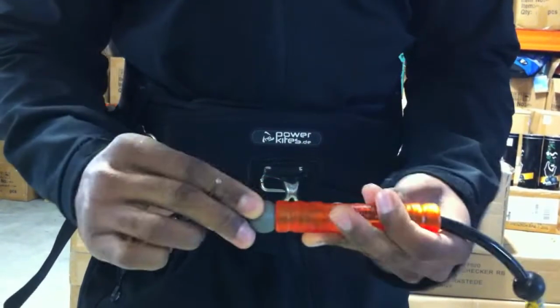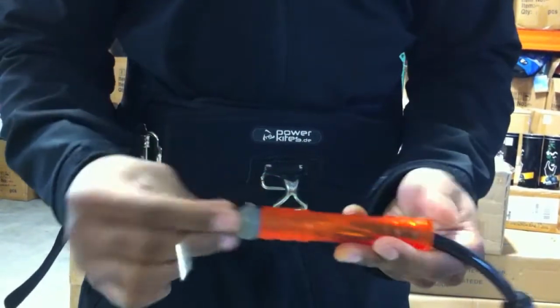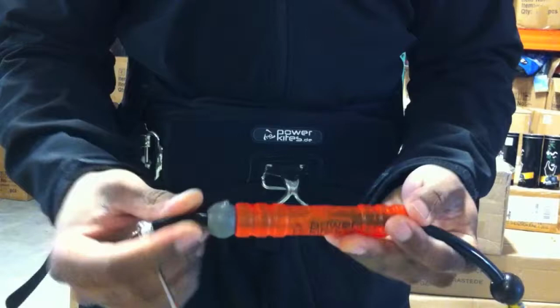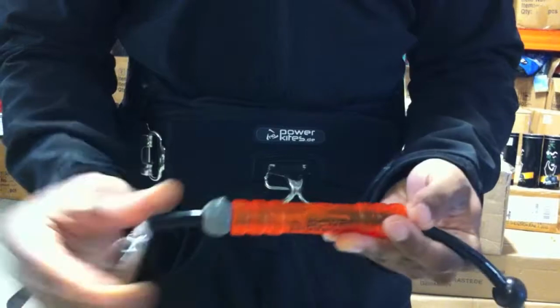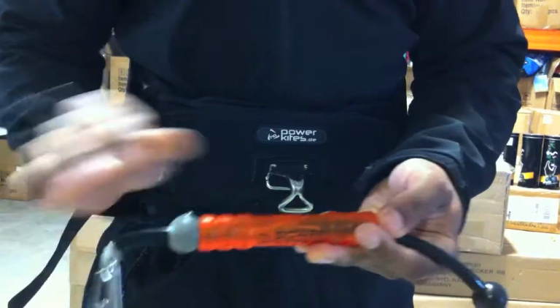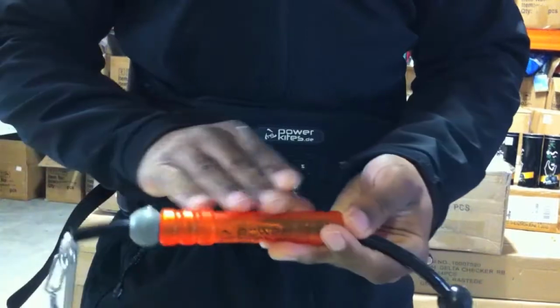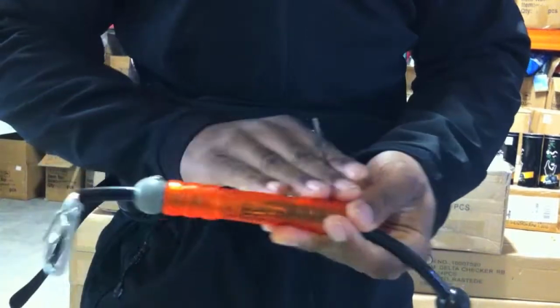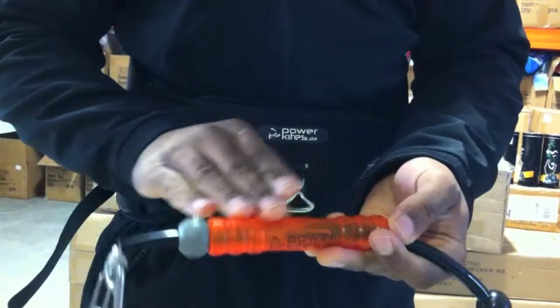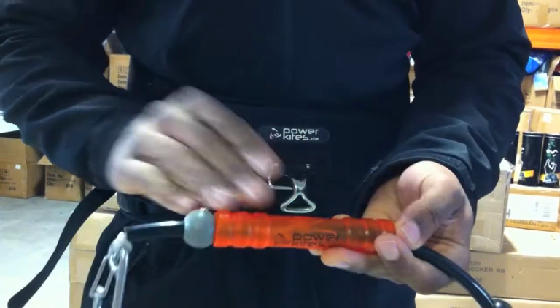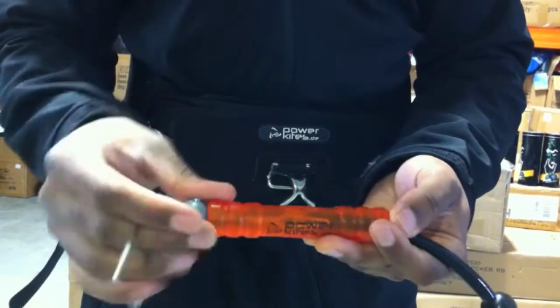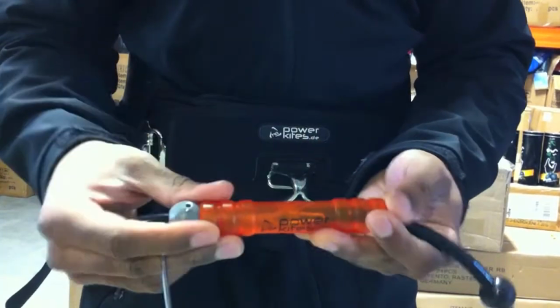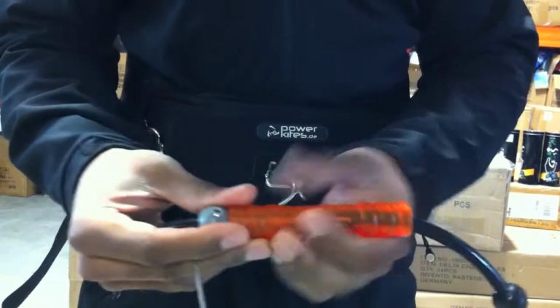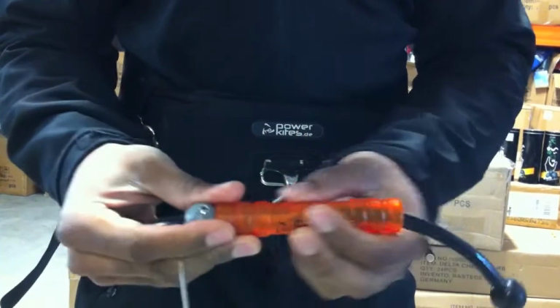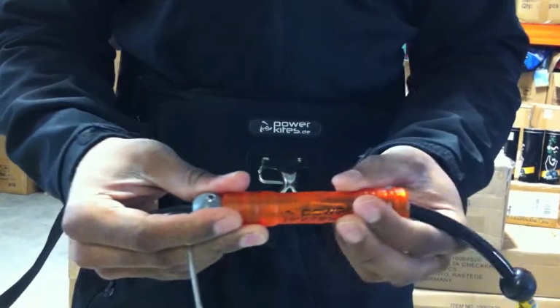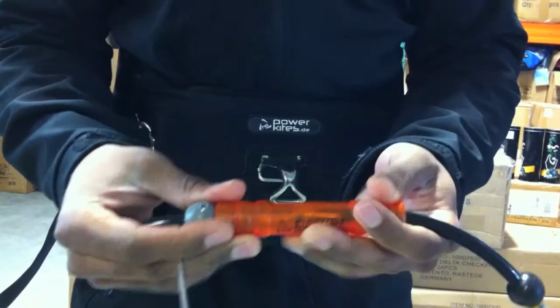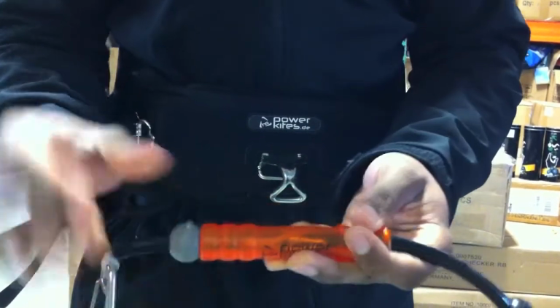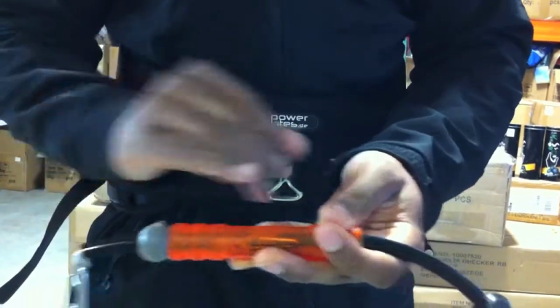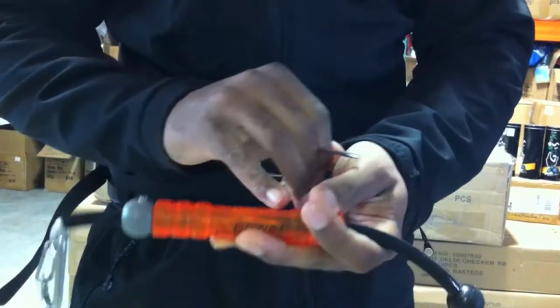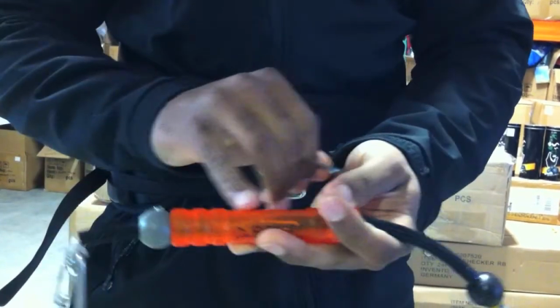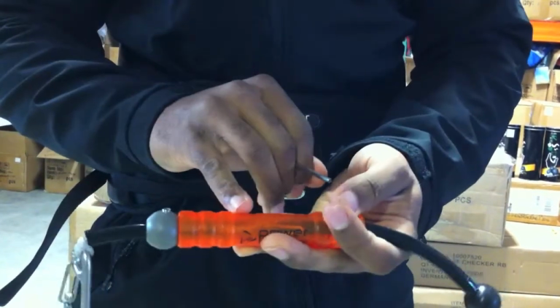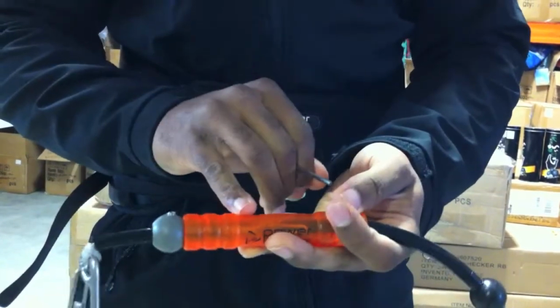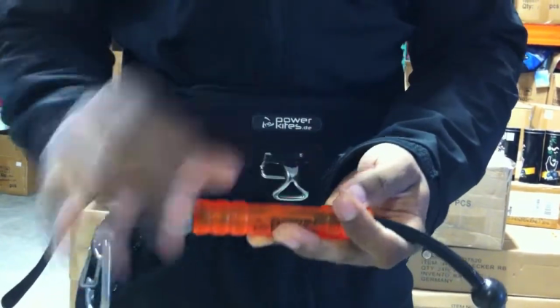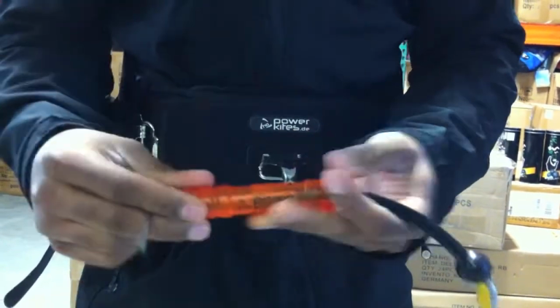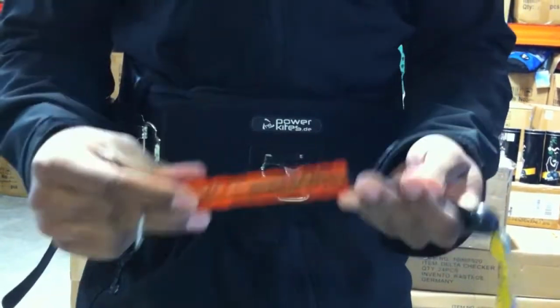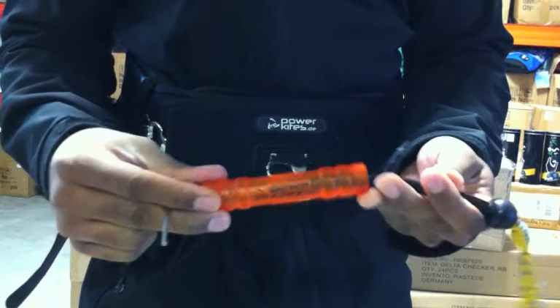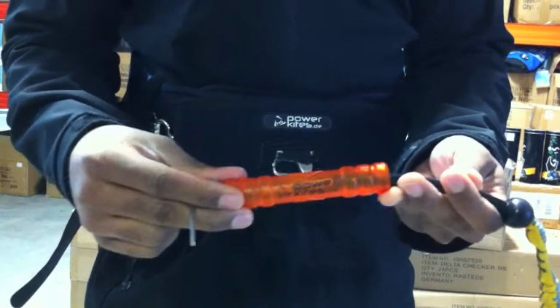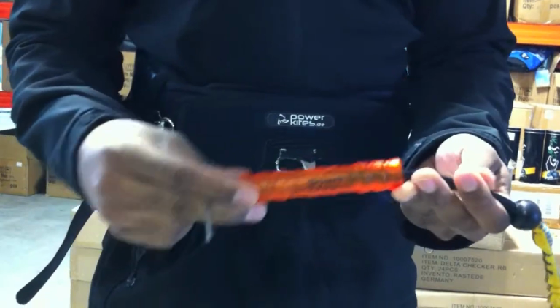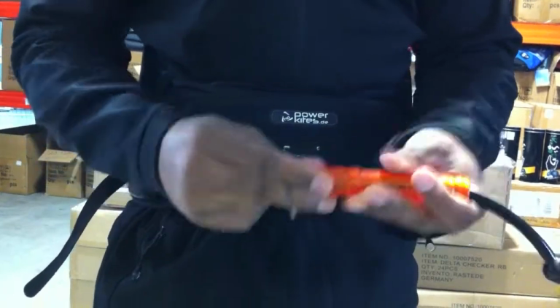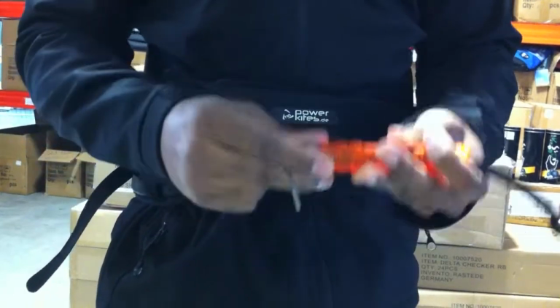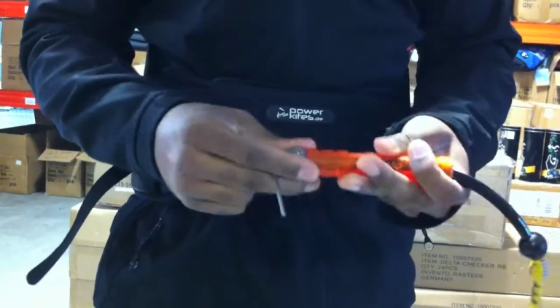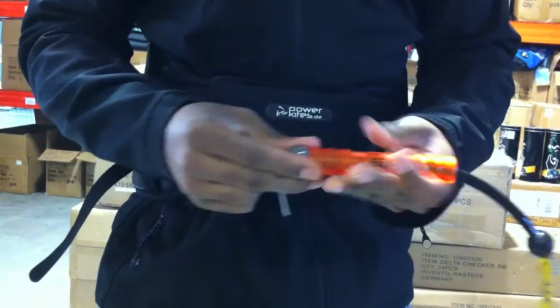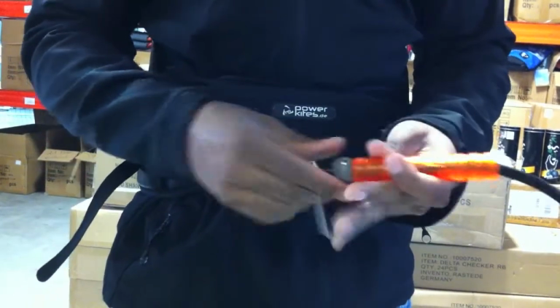You also have a transparent release so you can actually see the inner workings and make sure you actually rigged it right before you go out and ride, which is also very important.